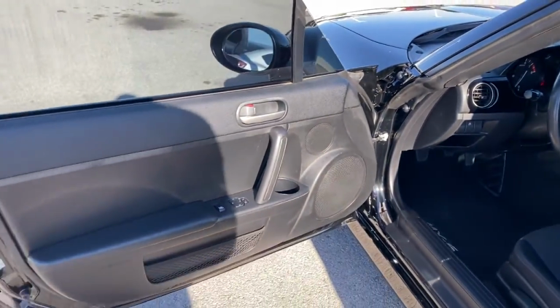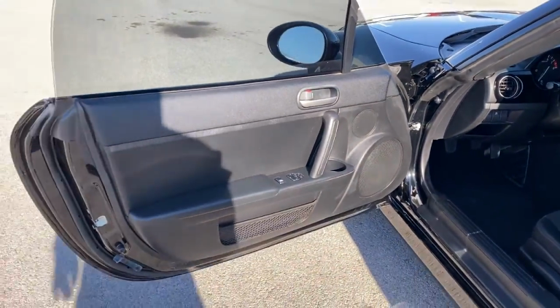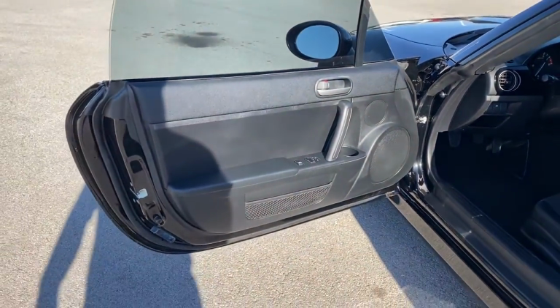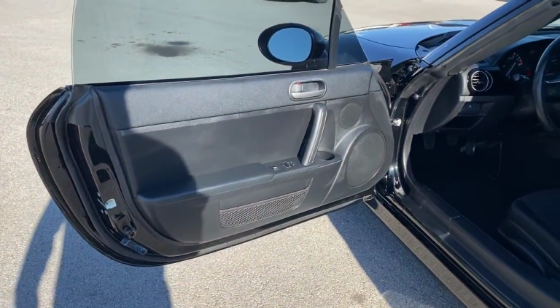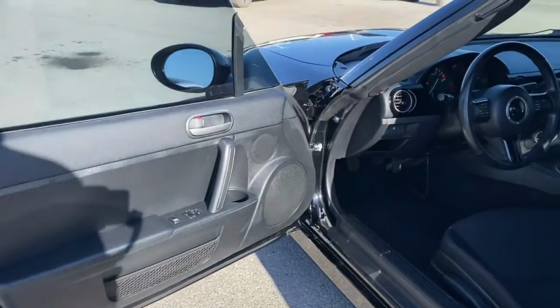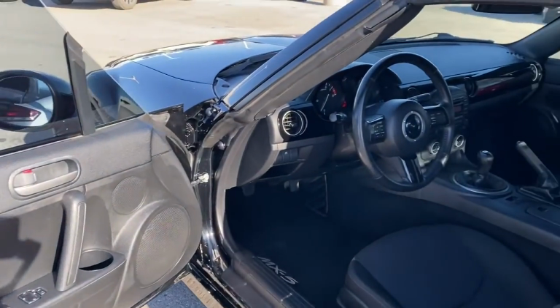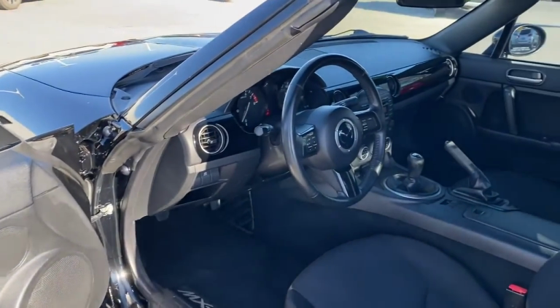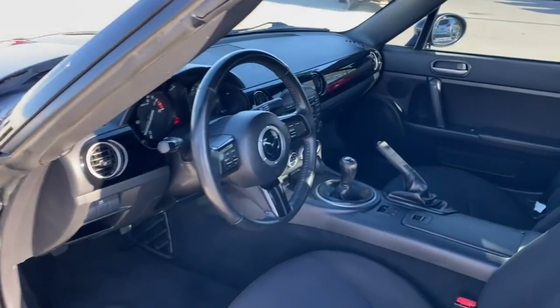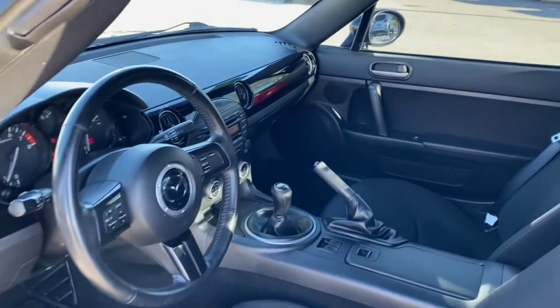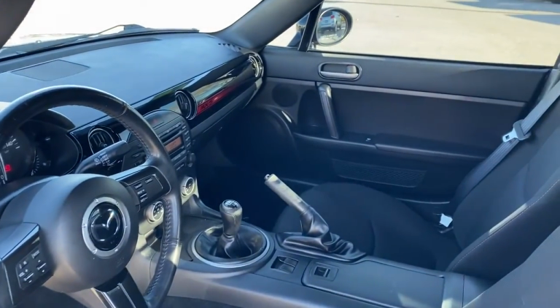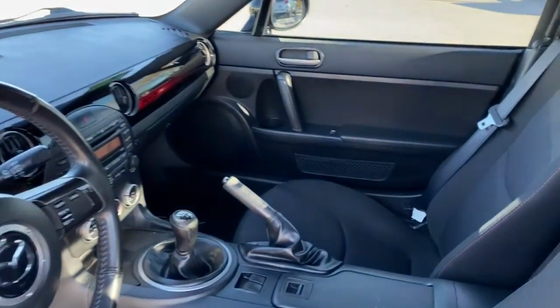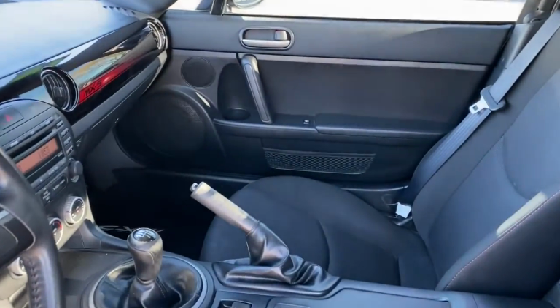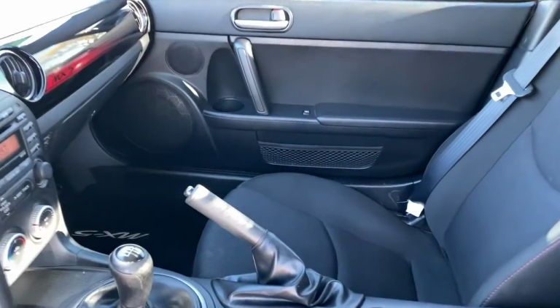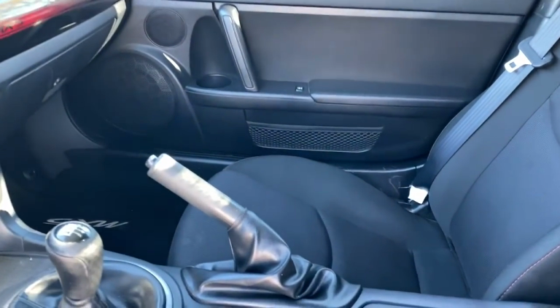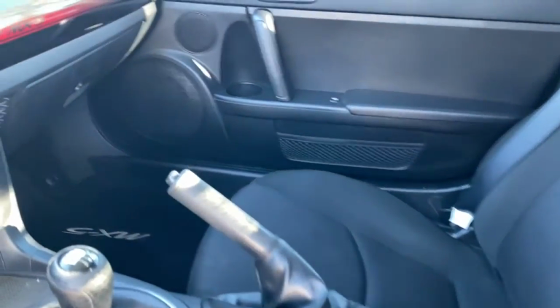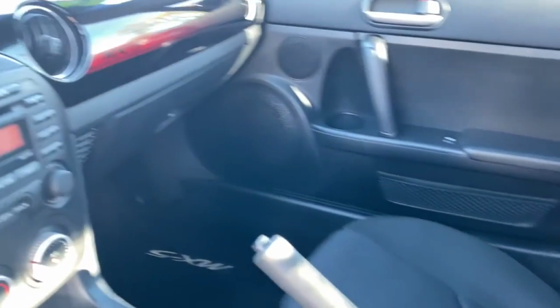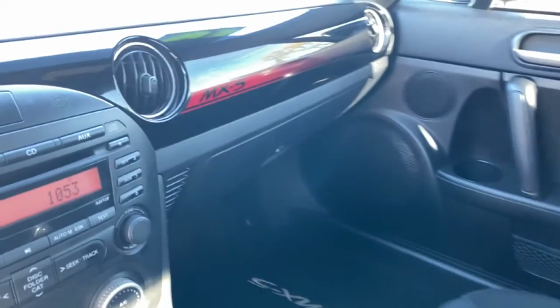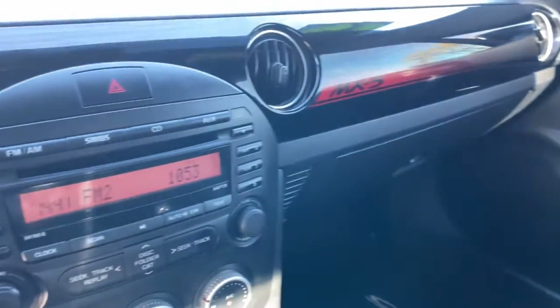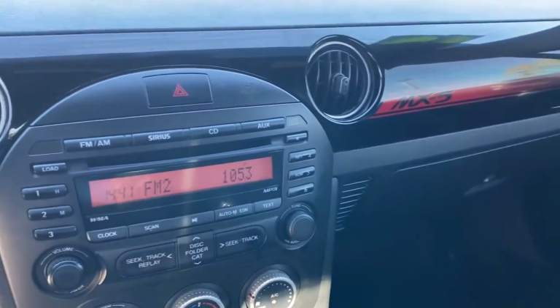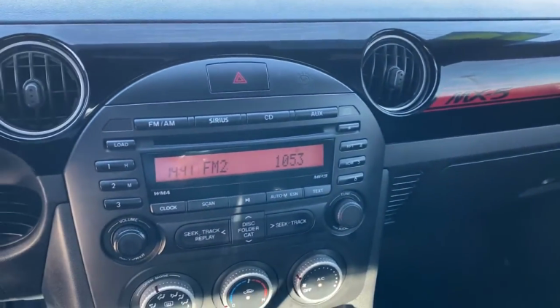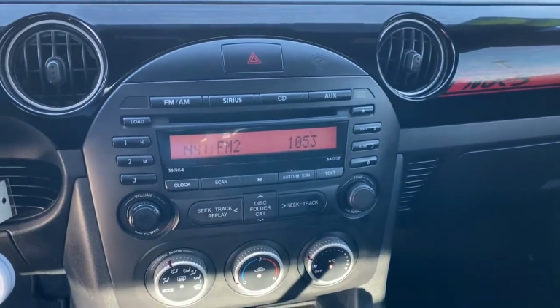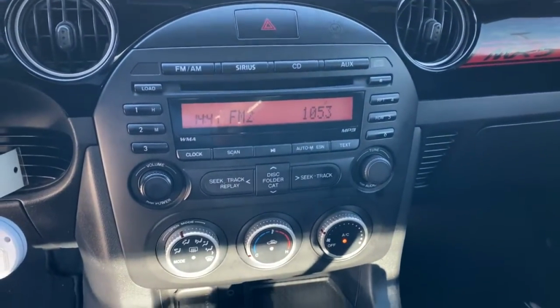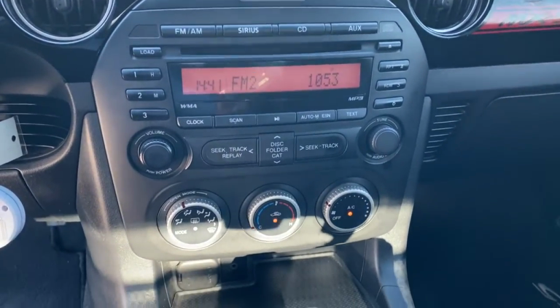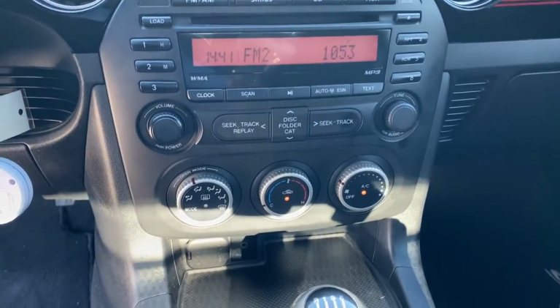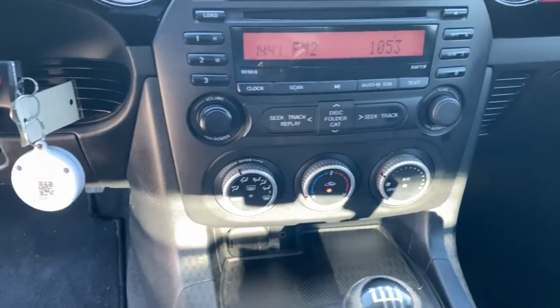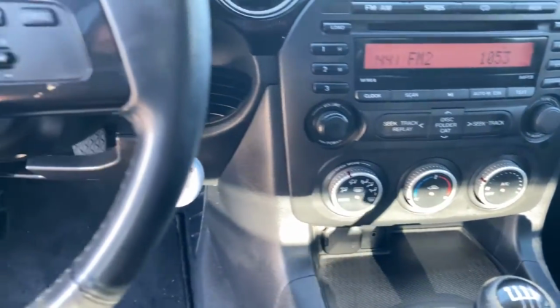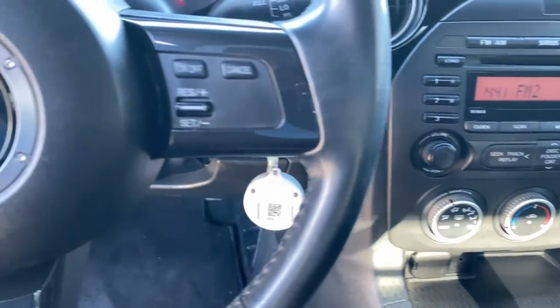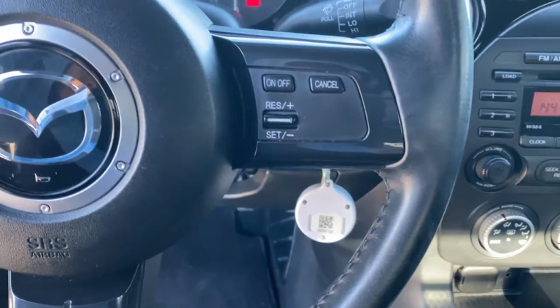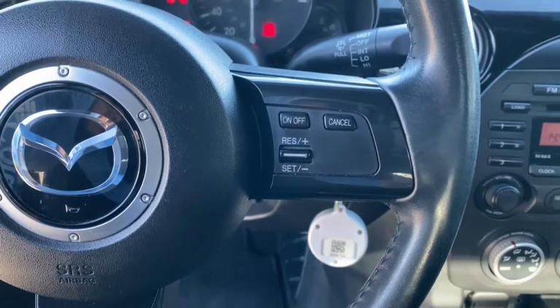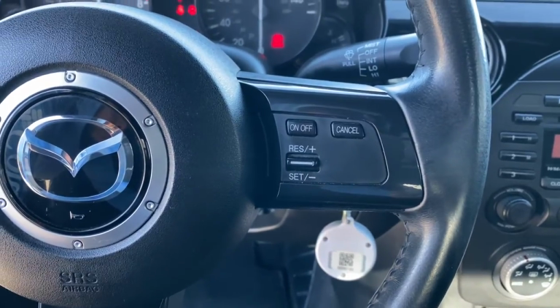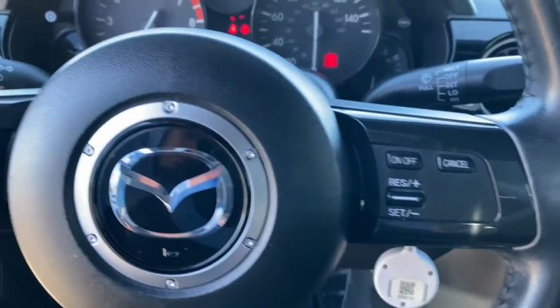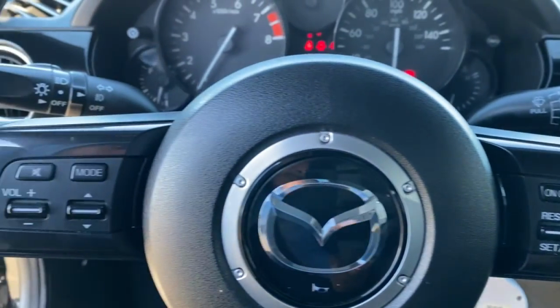Keyless entry, fog lamps, steering wheel audio controls, aluminum wheels, stability control, leather steering wheel, rear wheel drive, intermittent wipers, traction control, passenger vanity mirror.